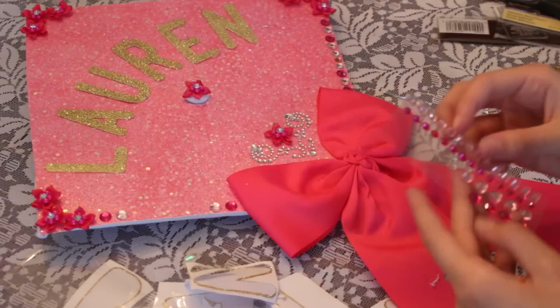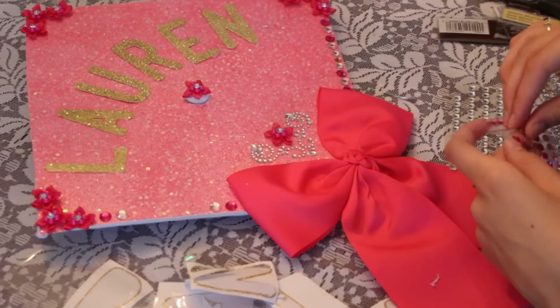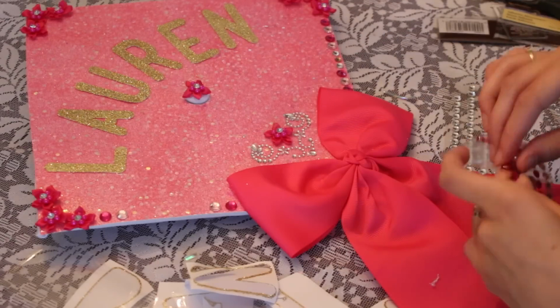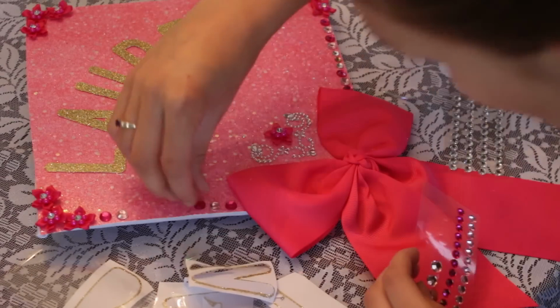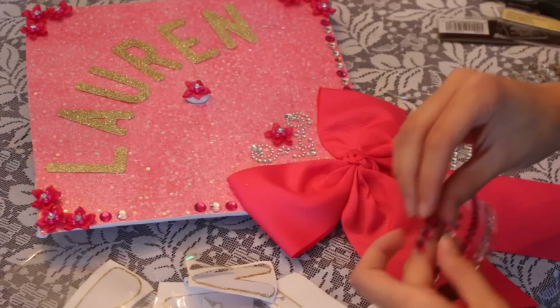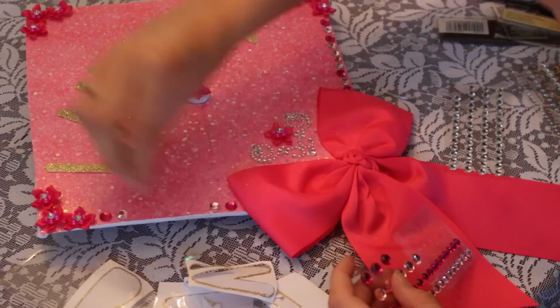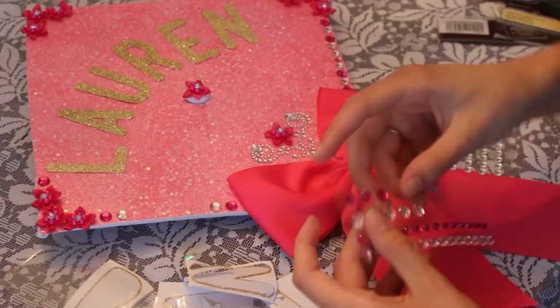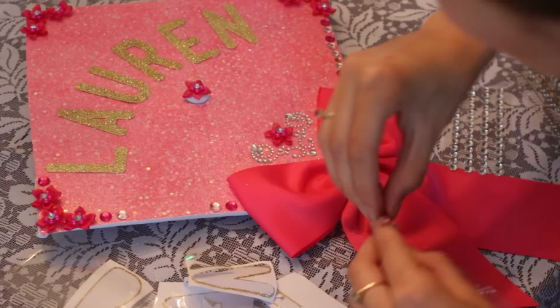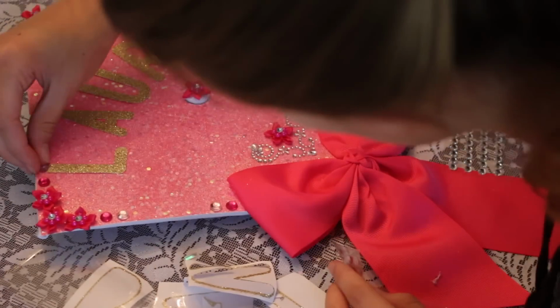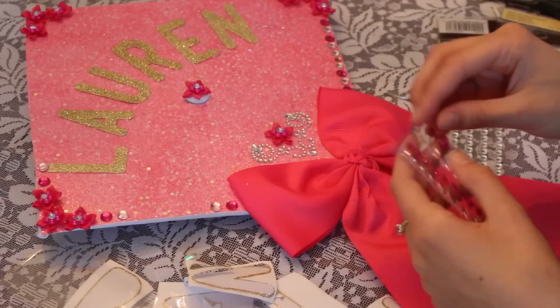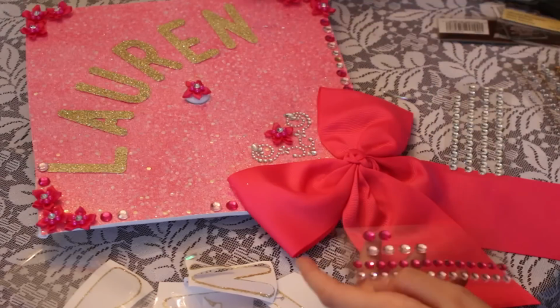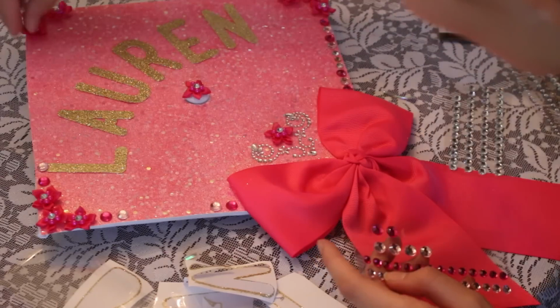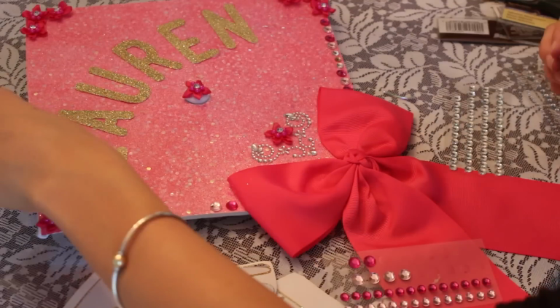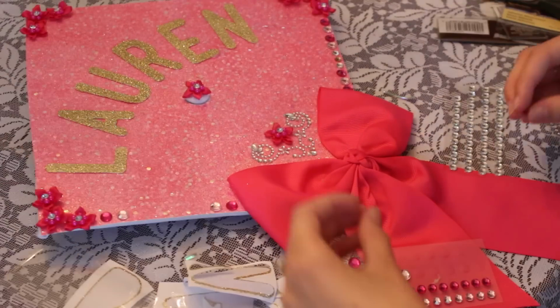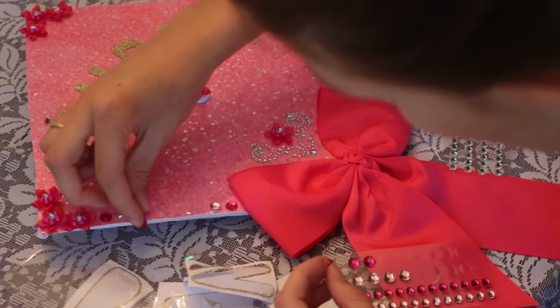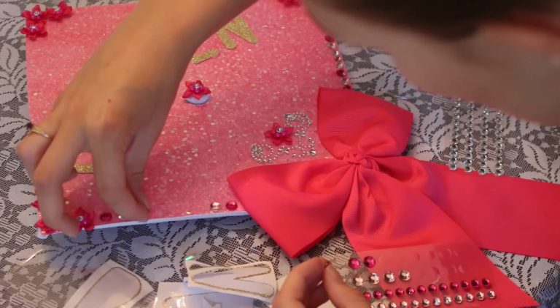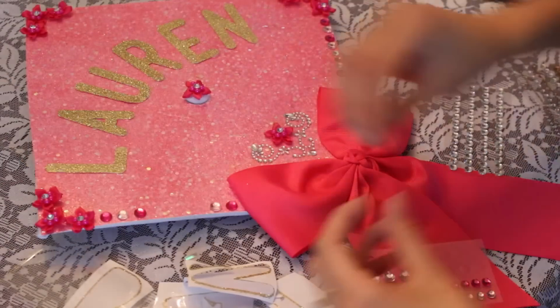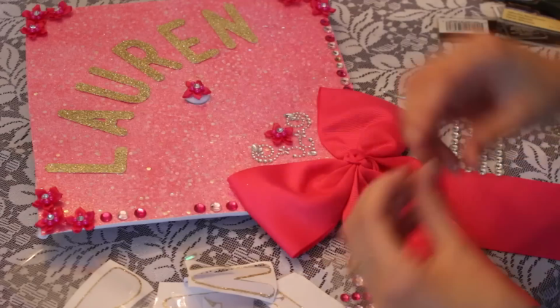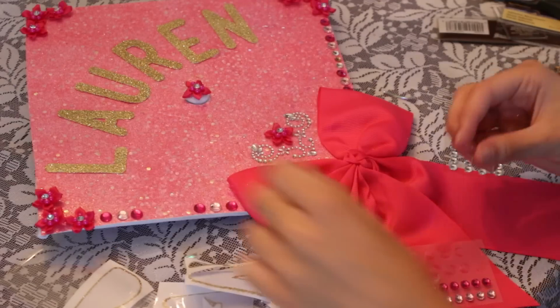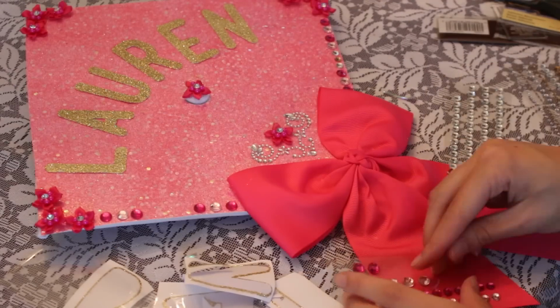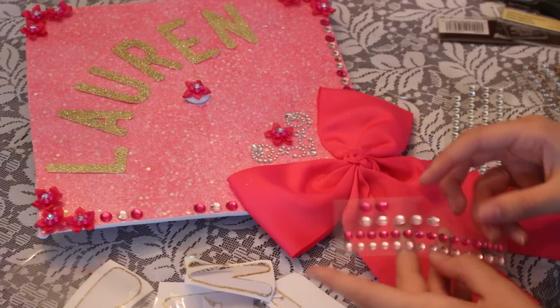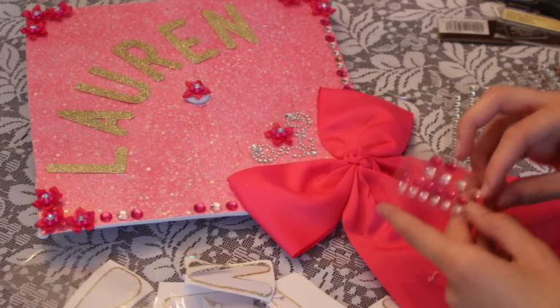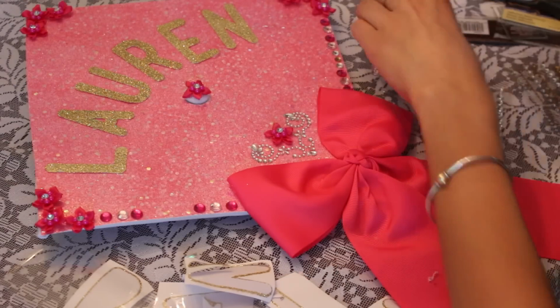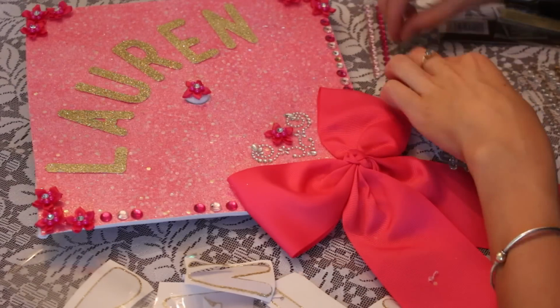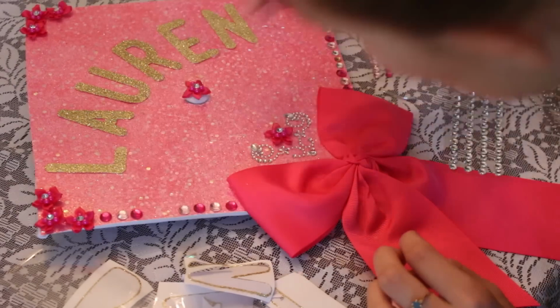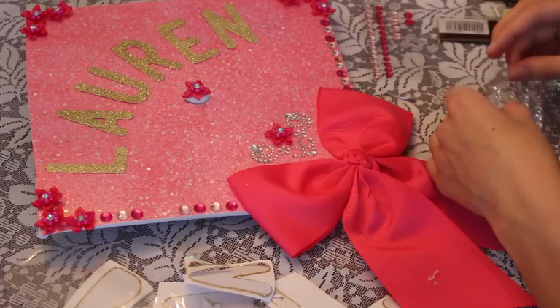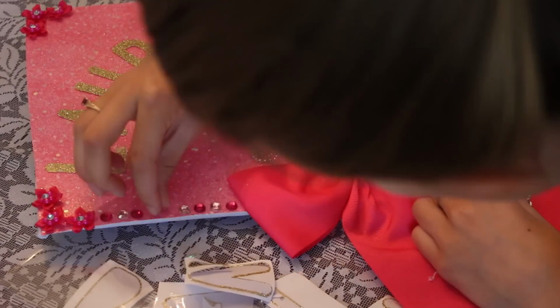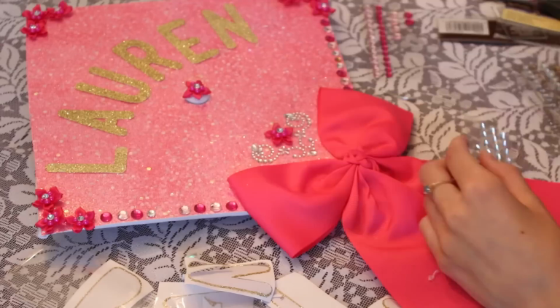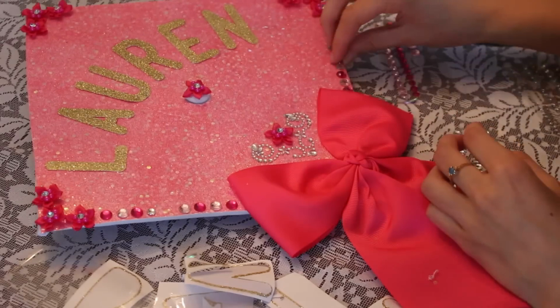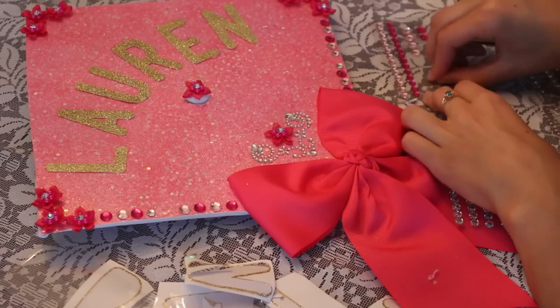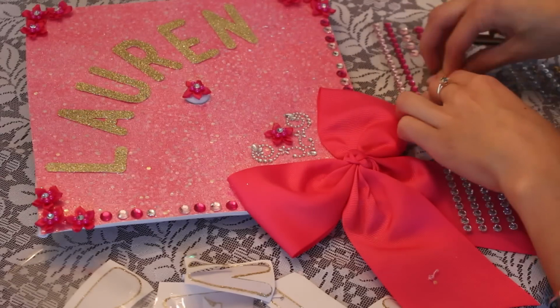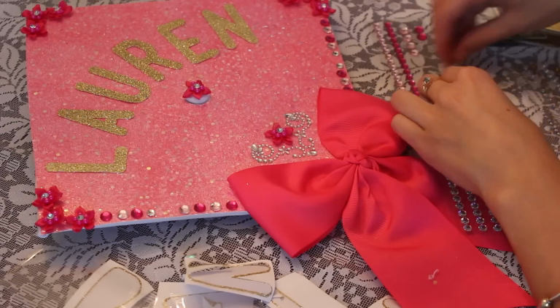I basically spent like $40 on stuff for my cap, but I literally used everything. I found that even if they were stickers, they didn't really stay on that great, so you had to hot glue gun everything on.